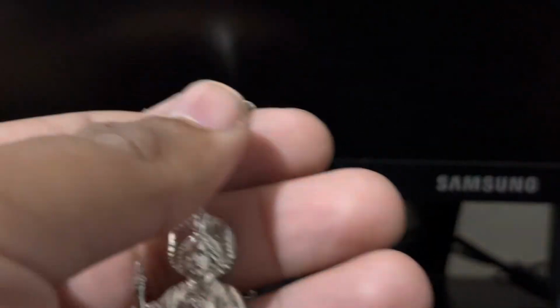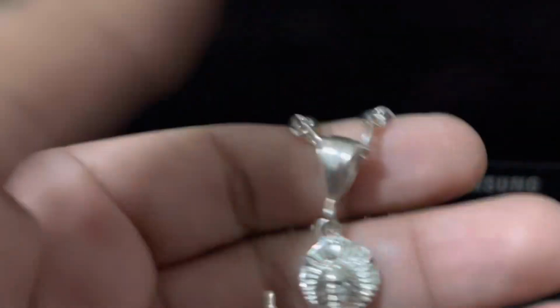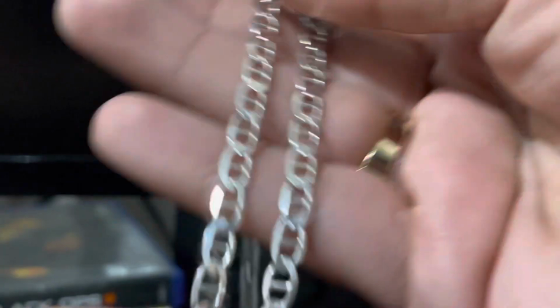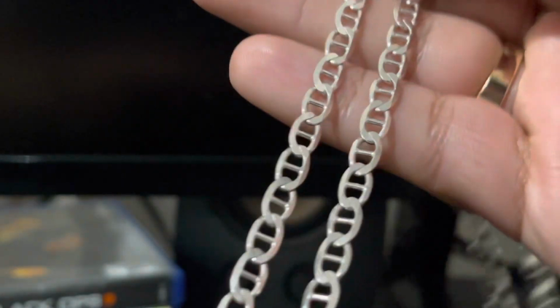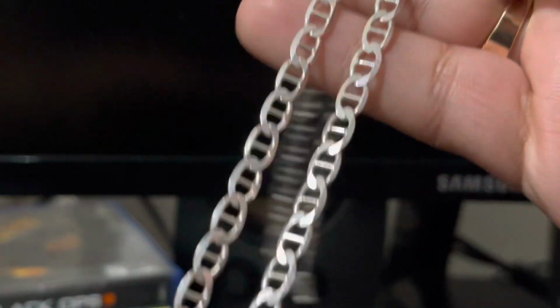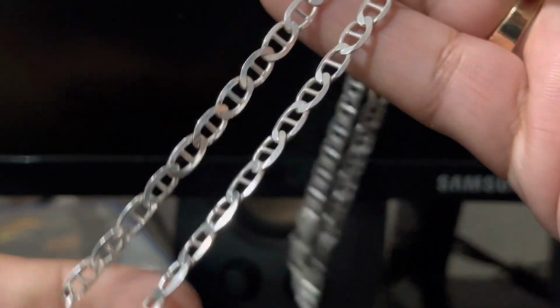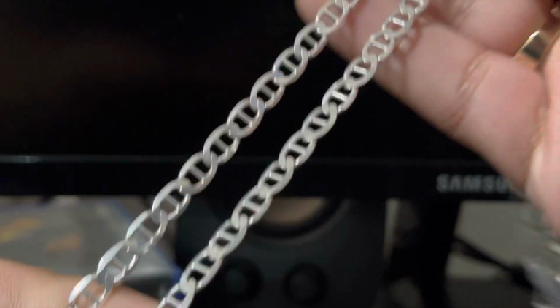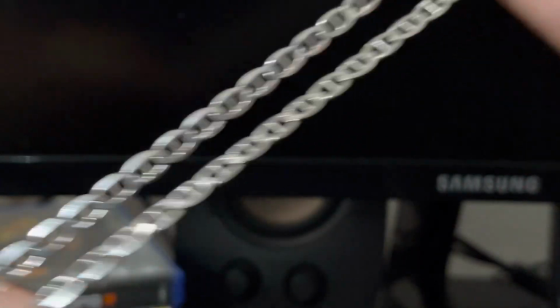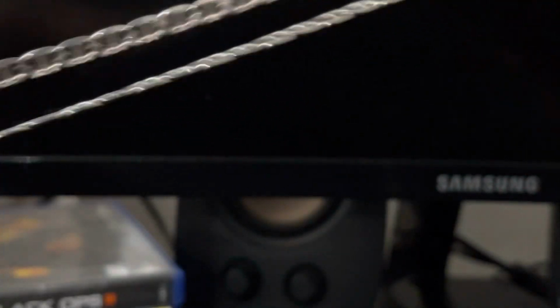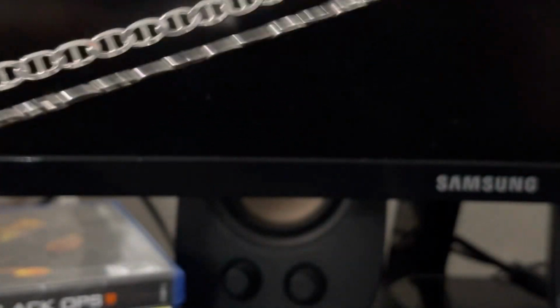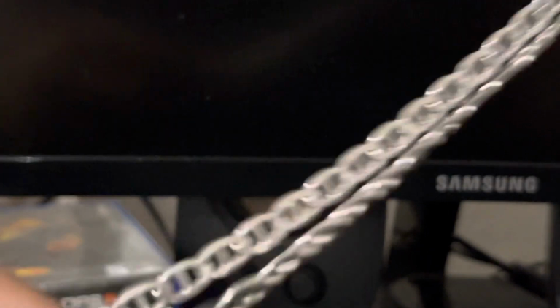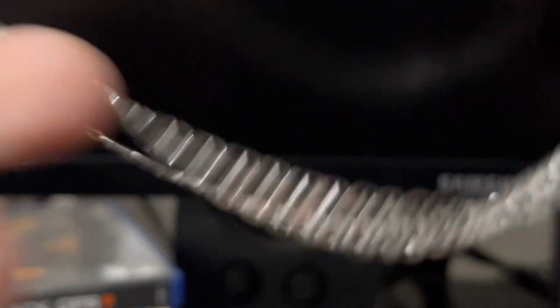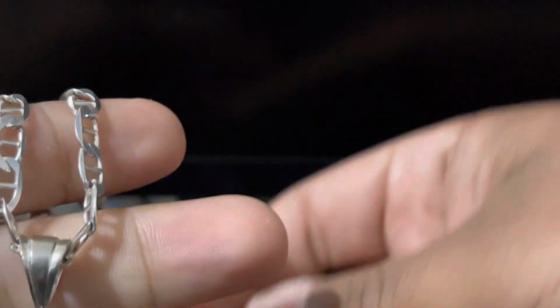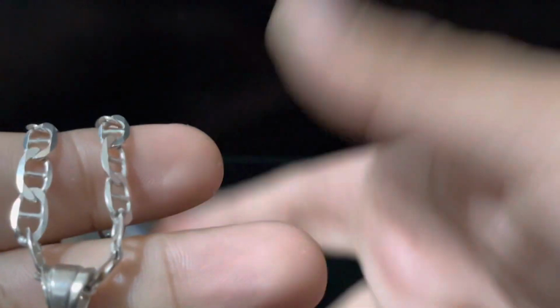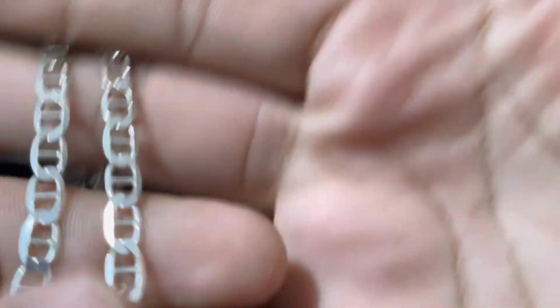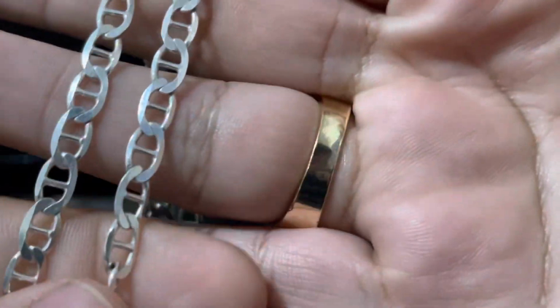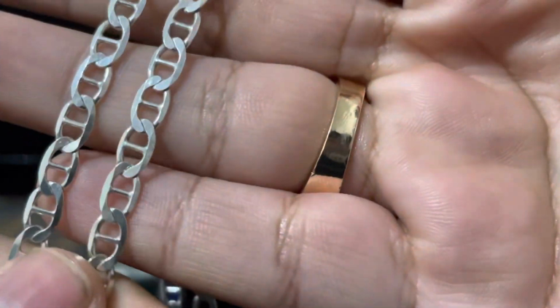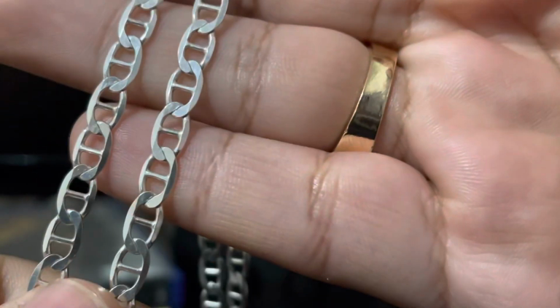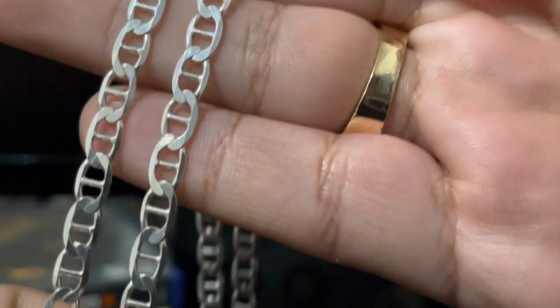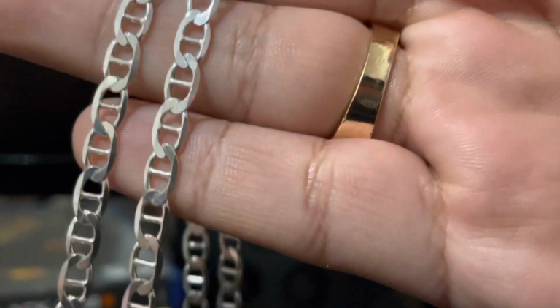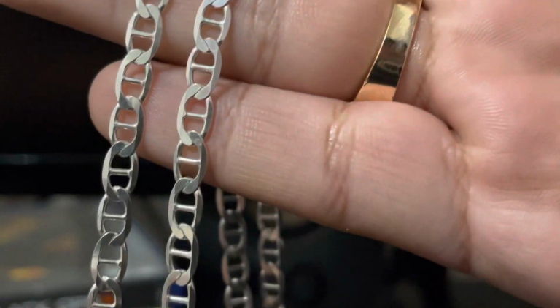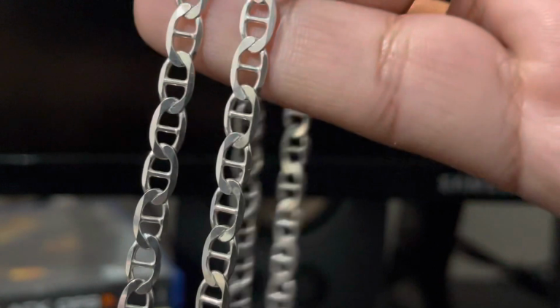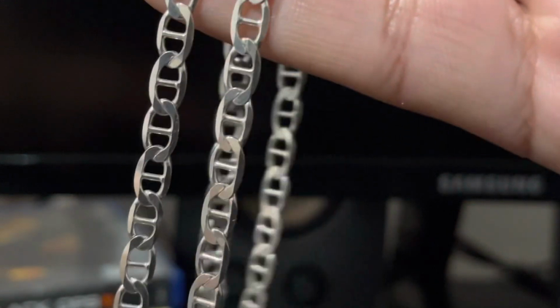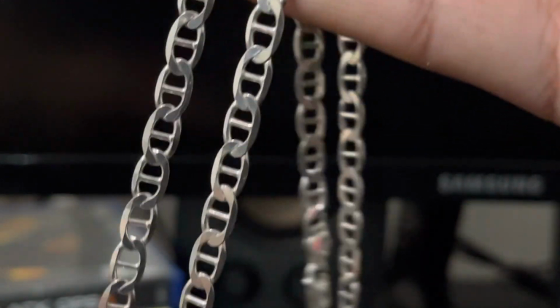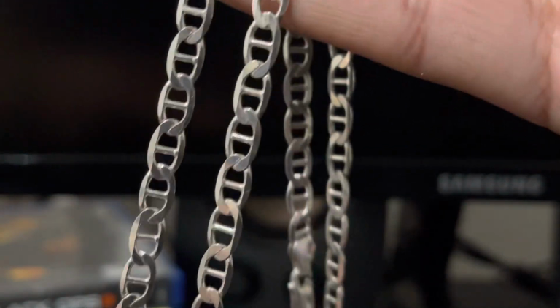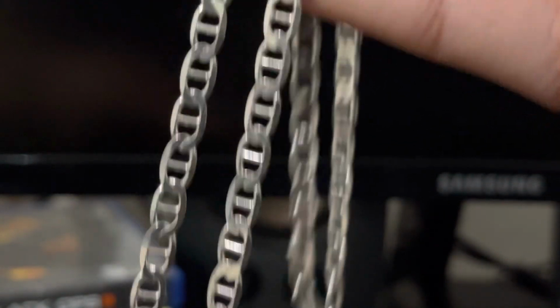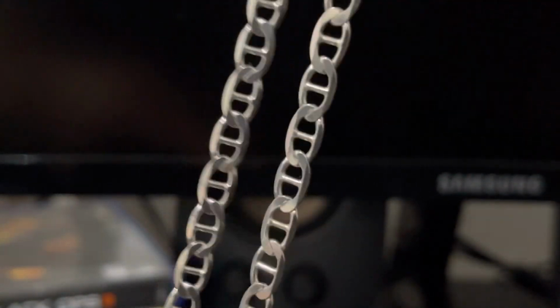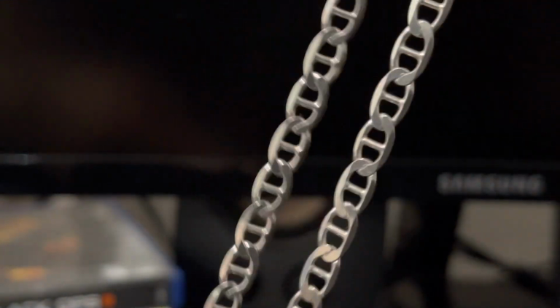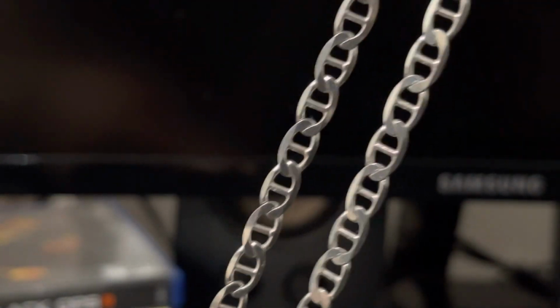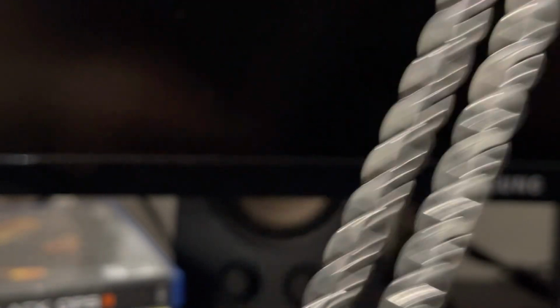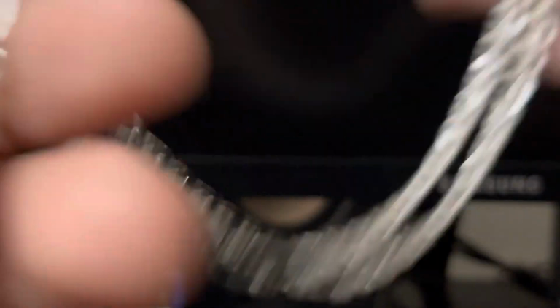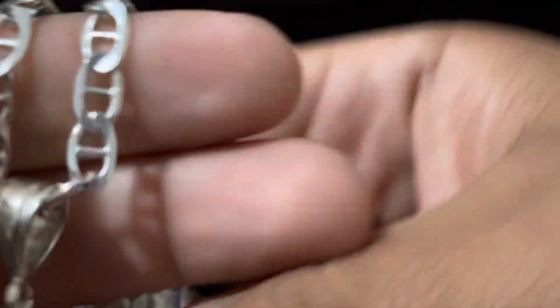I do have it in my Mariner link chain — also called Gucci link when it's the puffy link style.